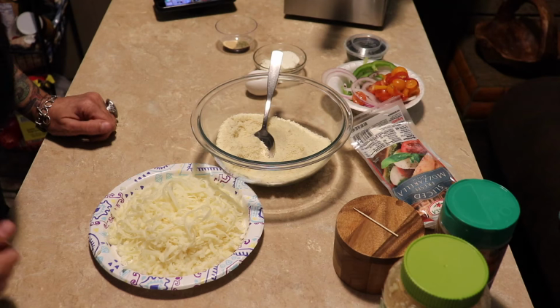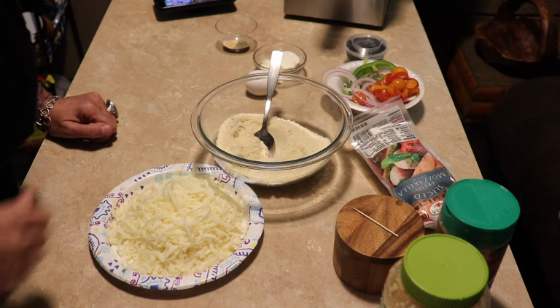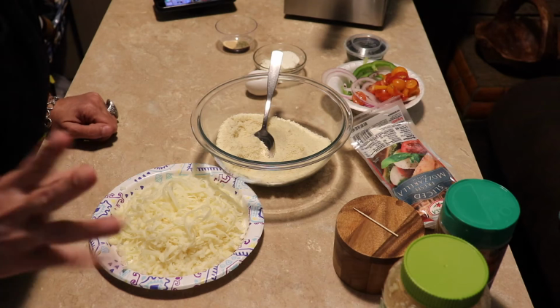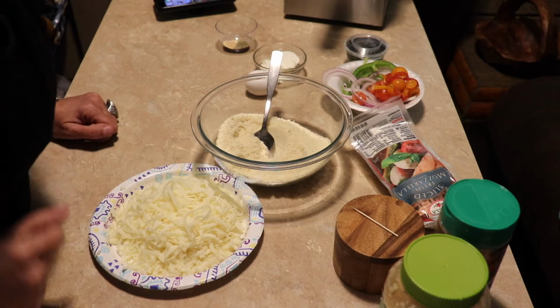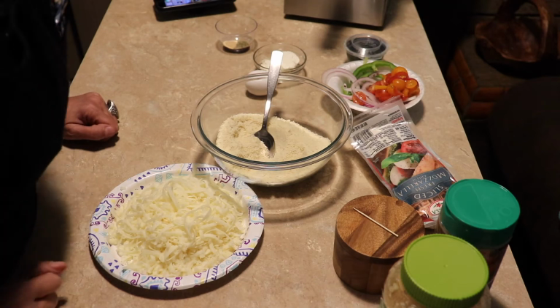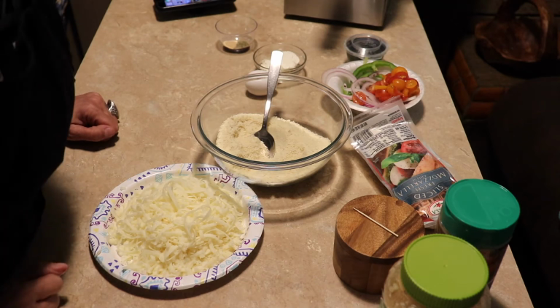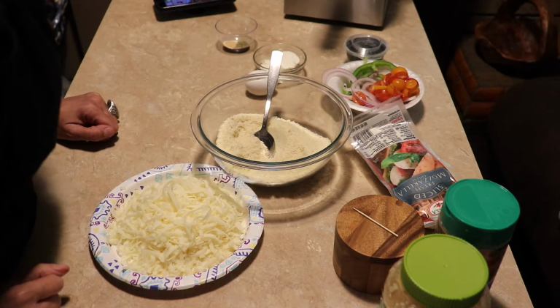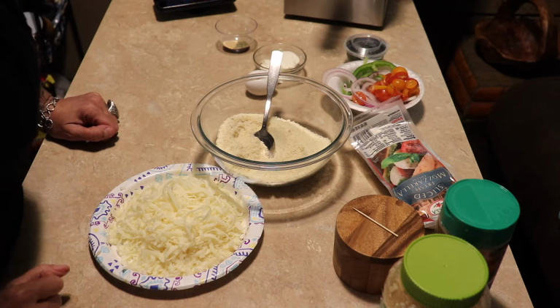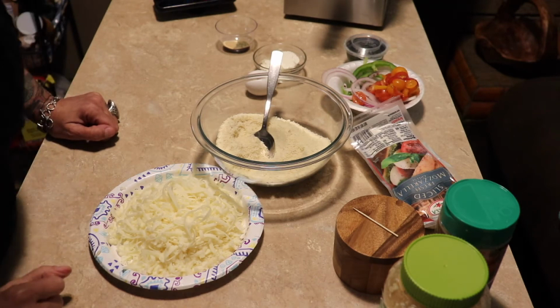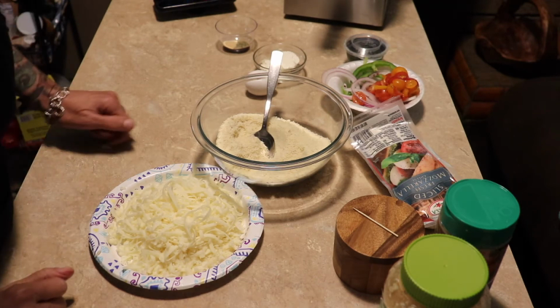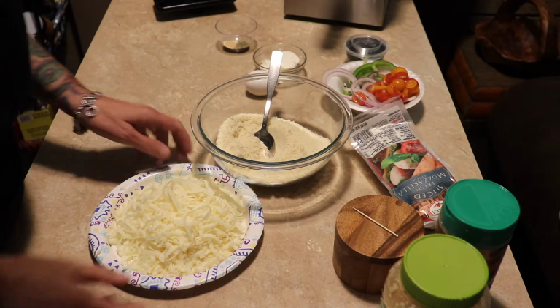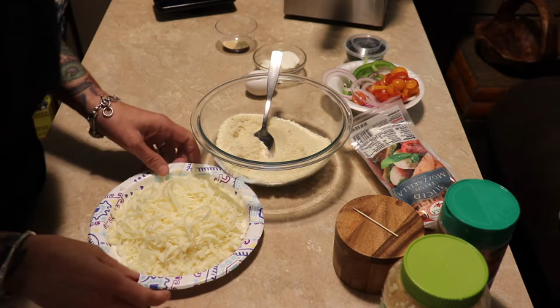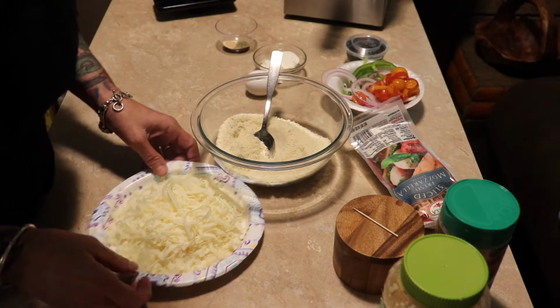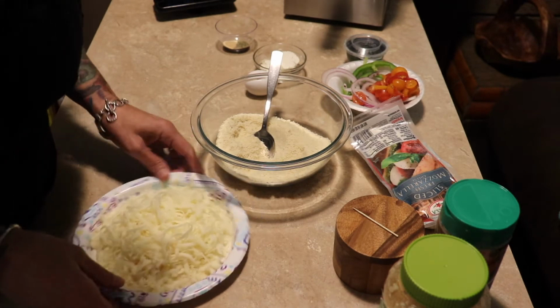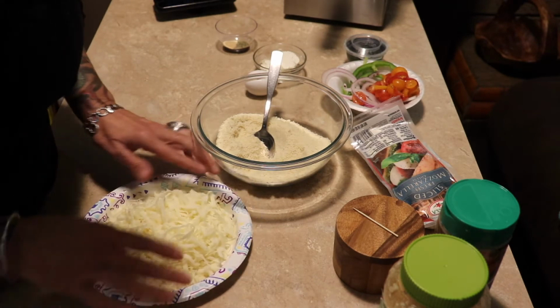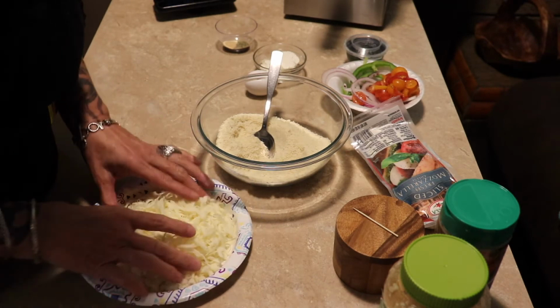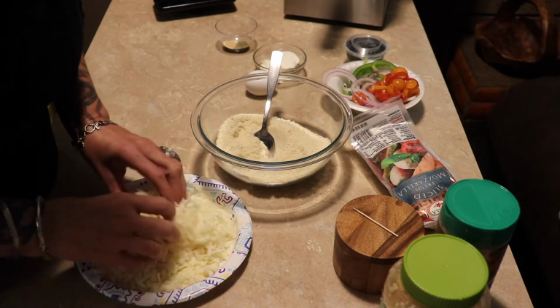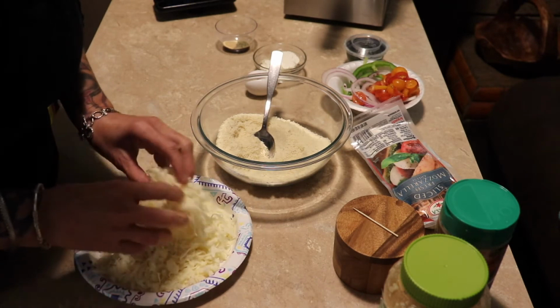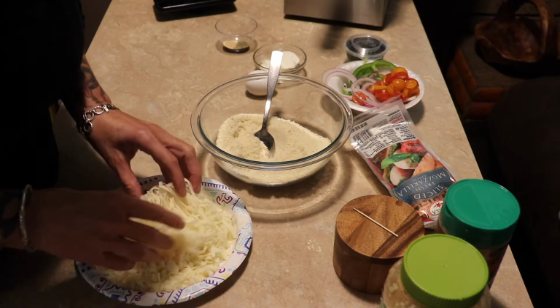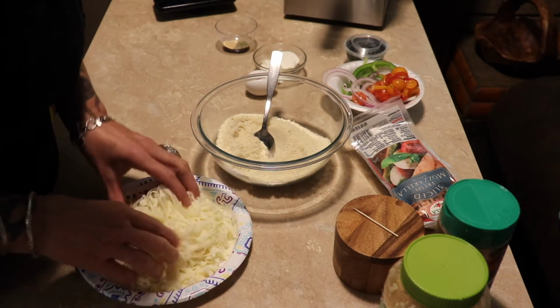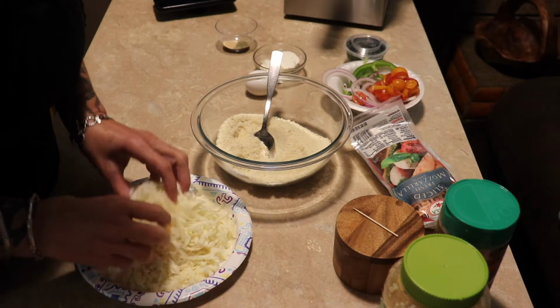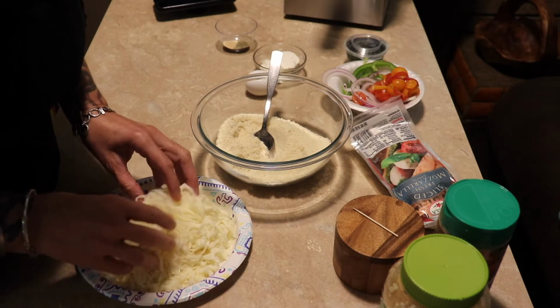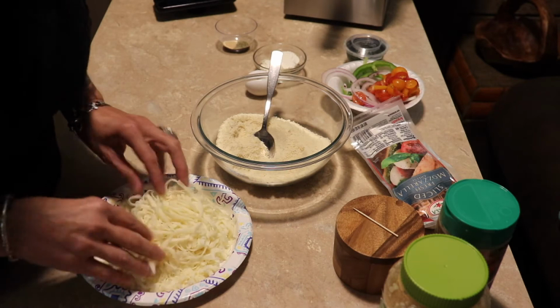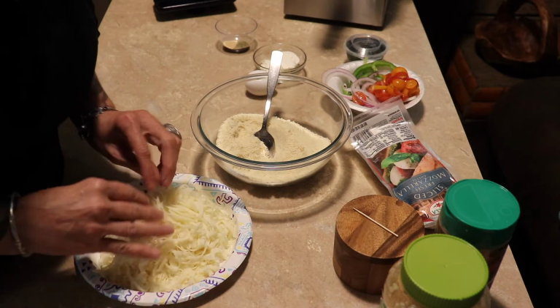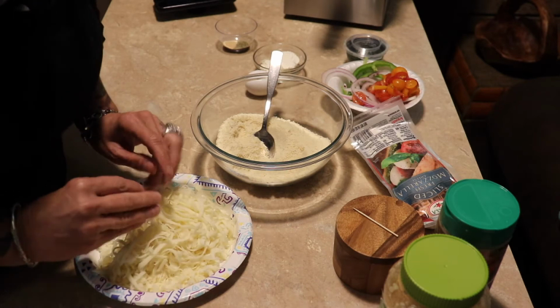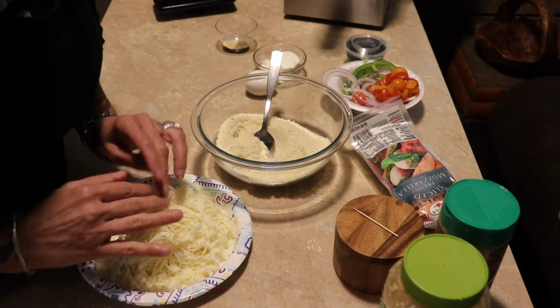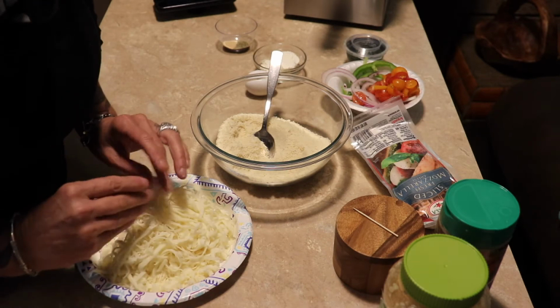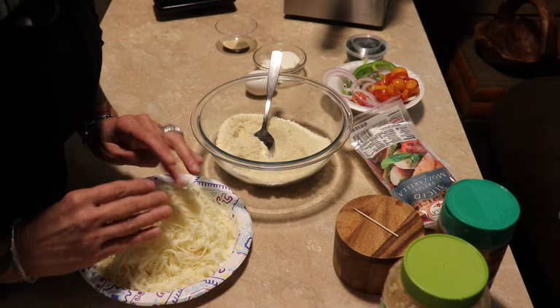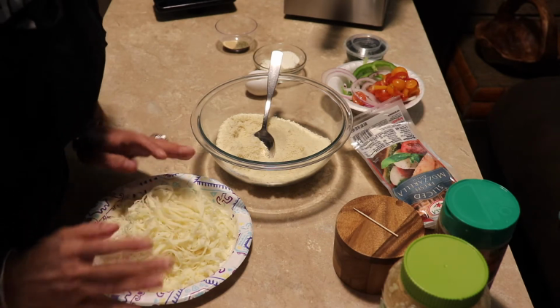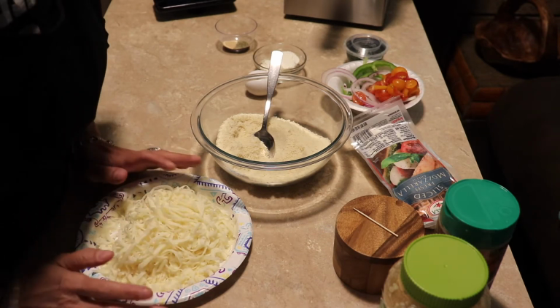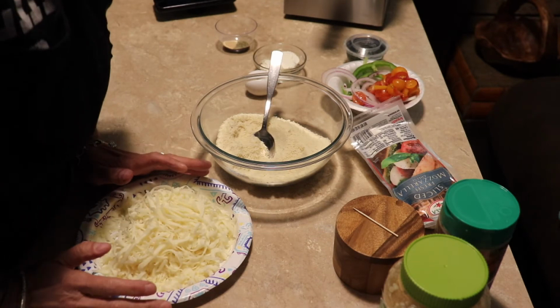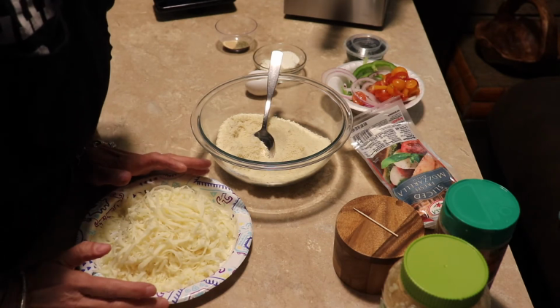Hey guys, welcome back to my channel. Today we are going to make a low carb pizza.